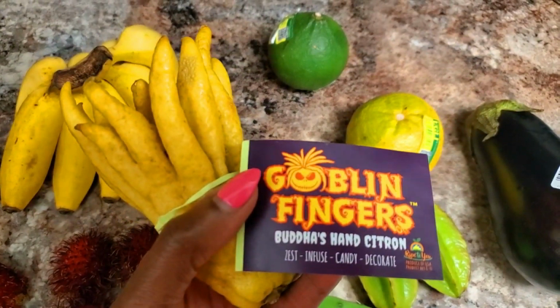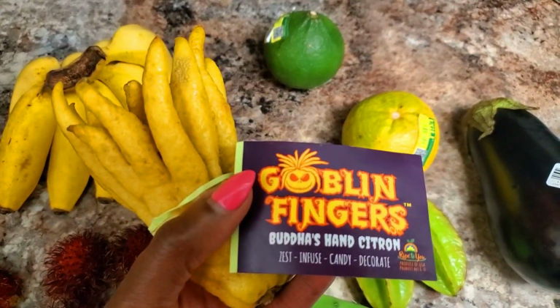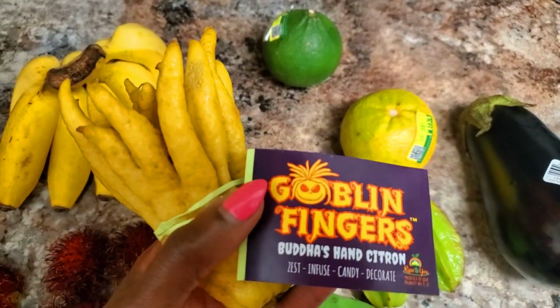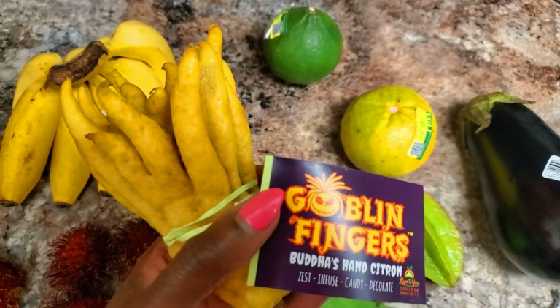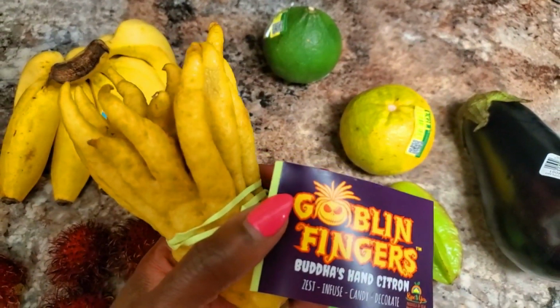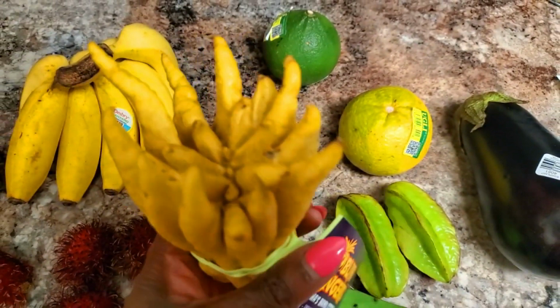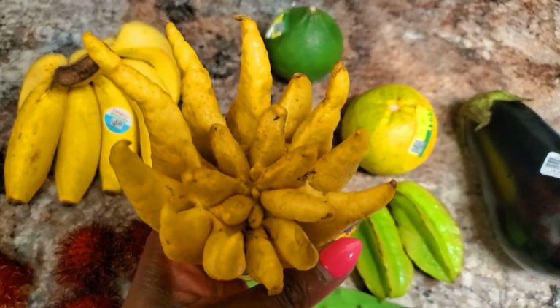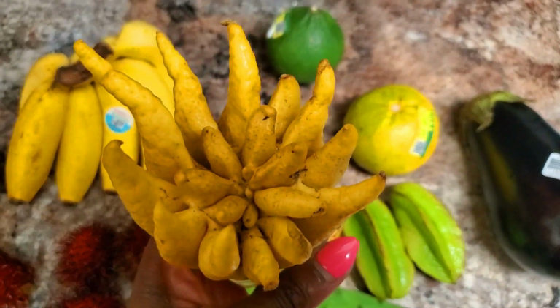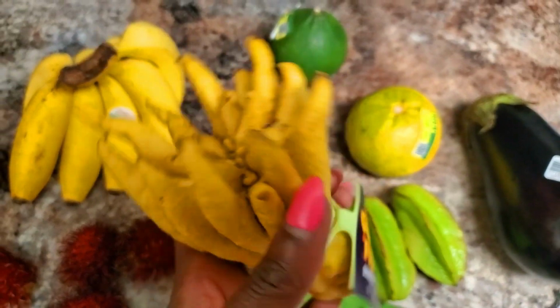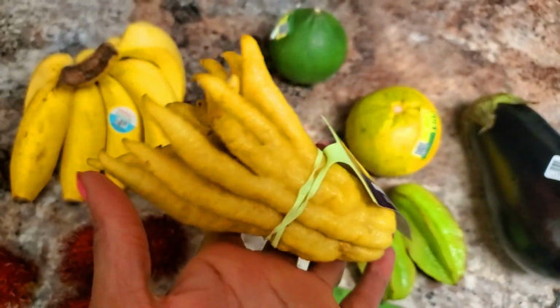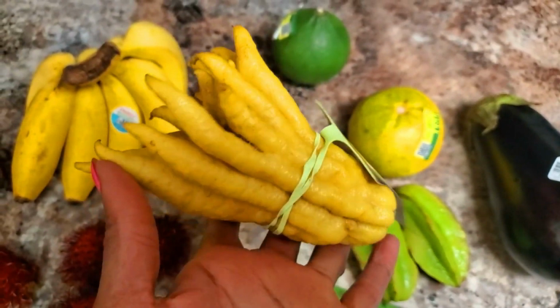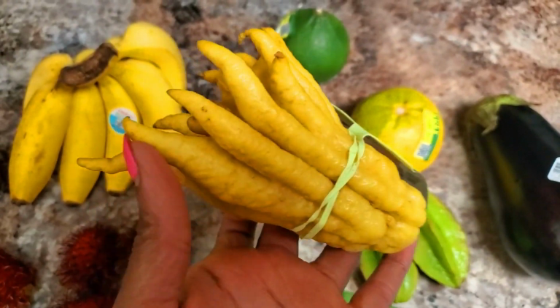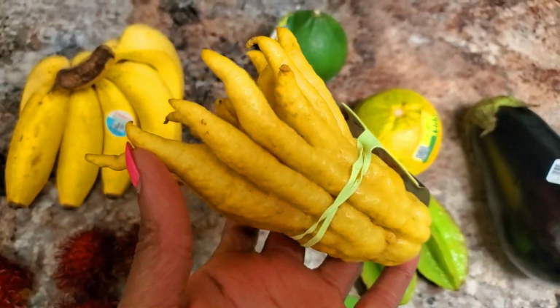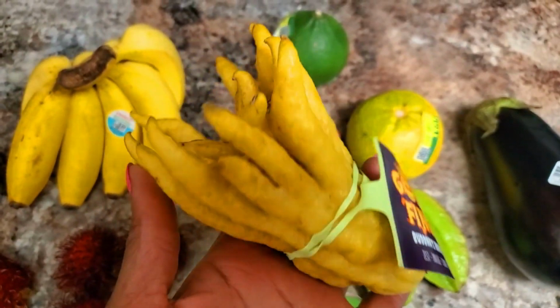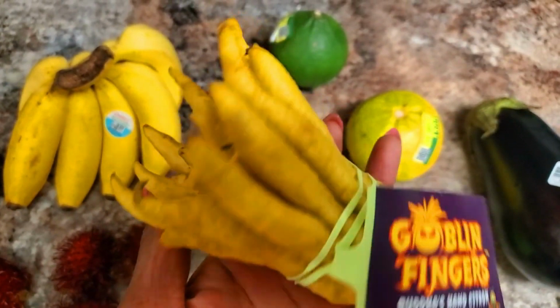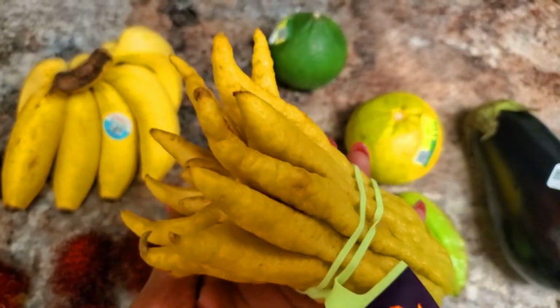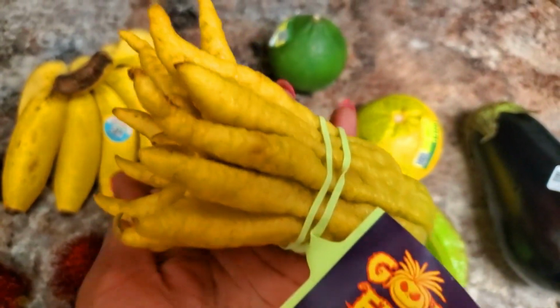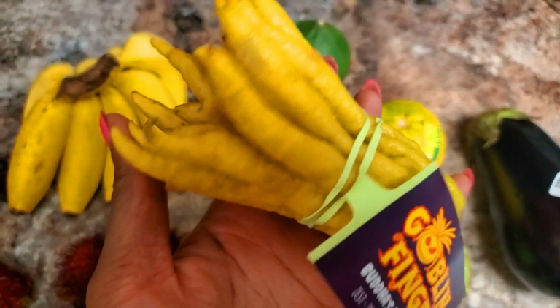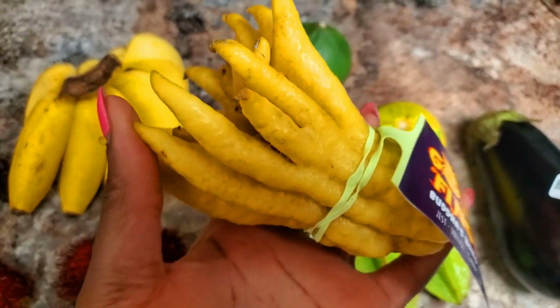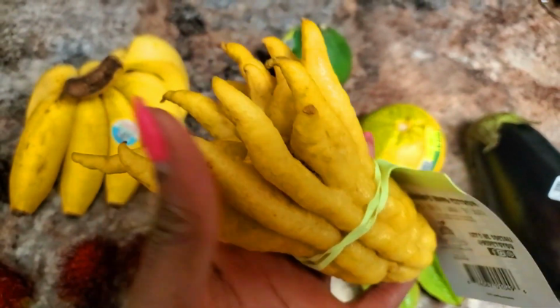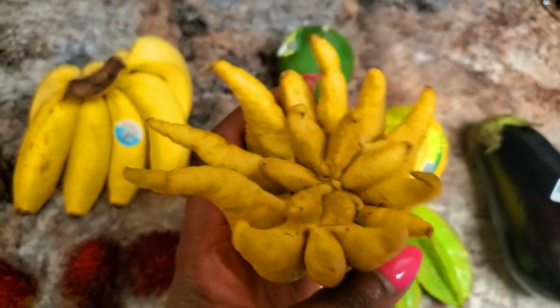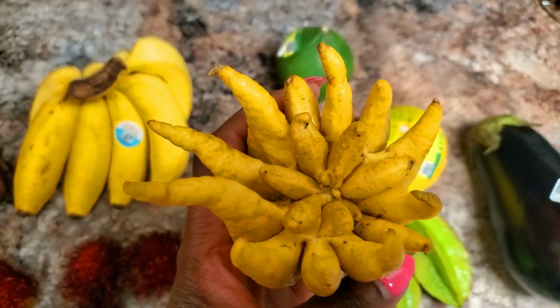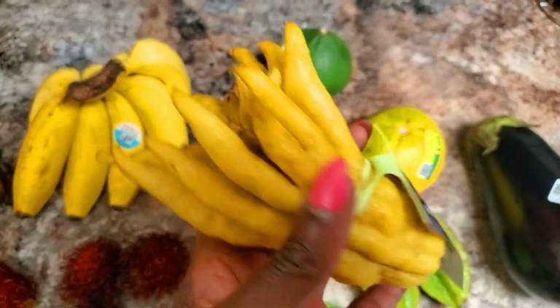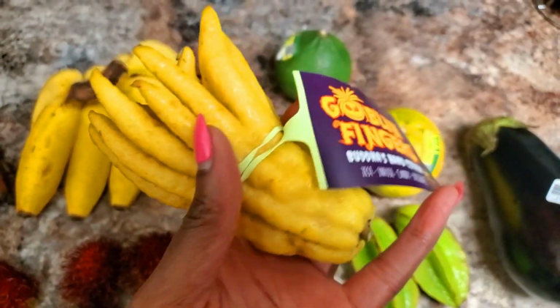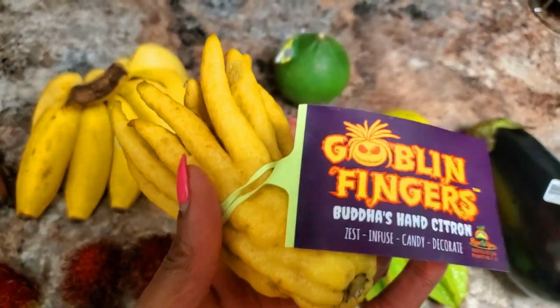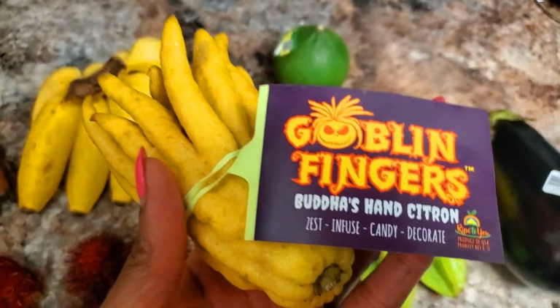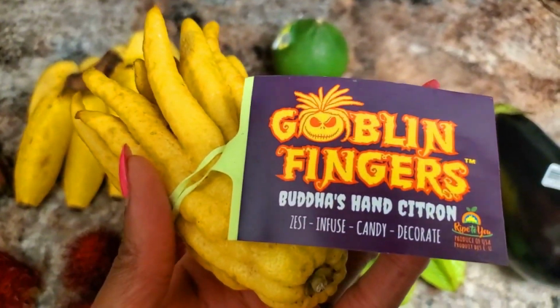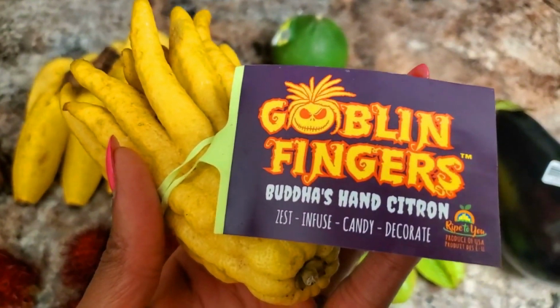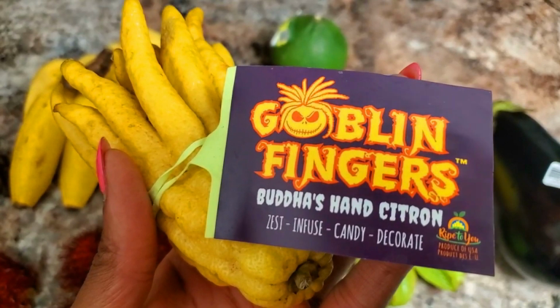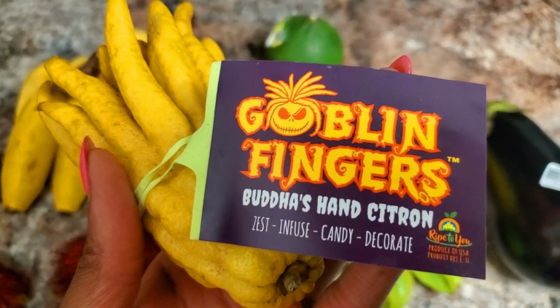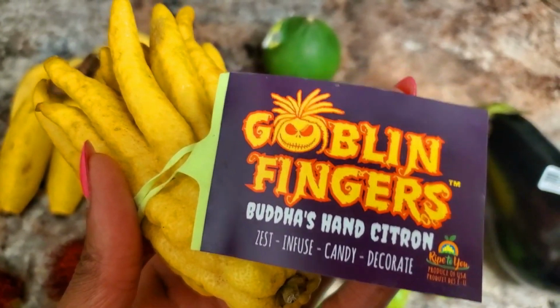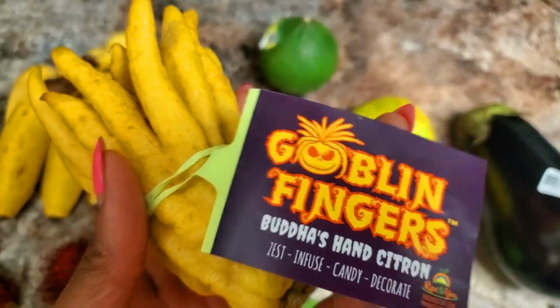Buddha's Hand — also called Goblin Fingers. It smells like a mix of a lime, lemon, and an orange. It smells amazing. It's definitely giving me citrus — which it says citron right there on the label.